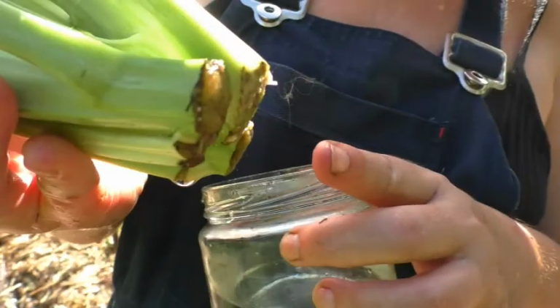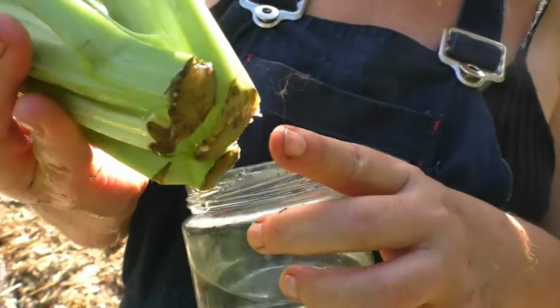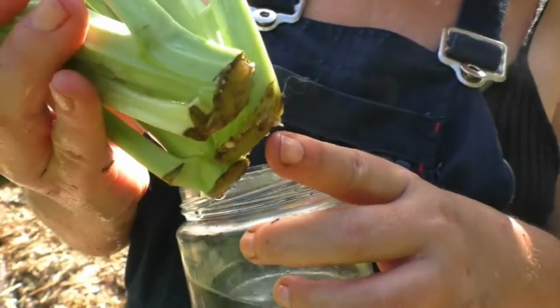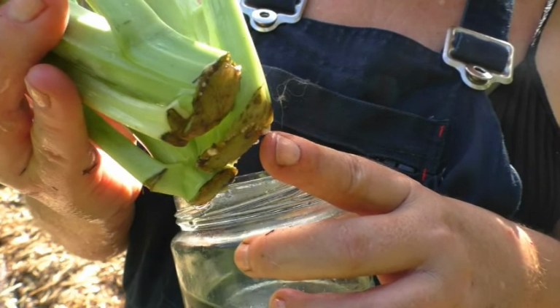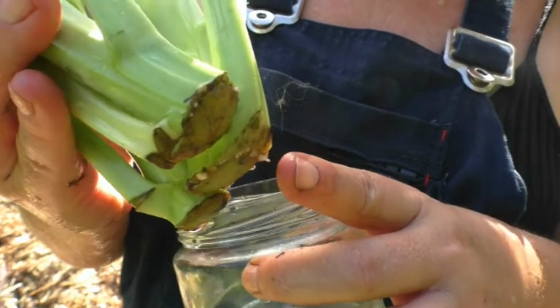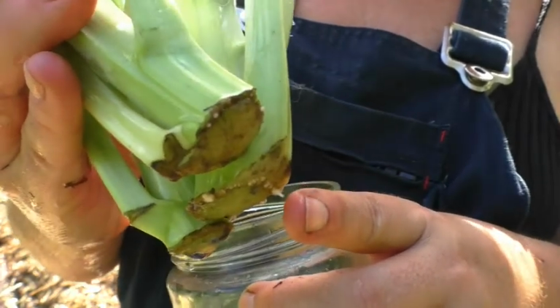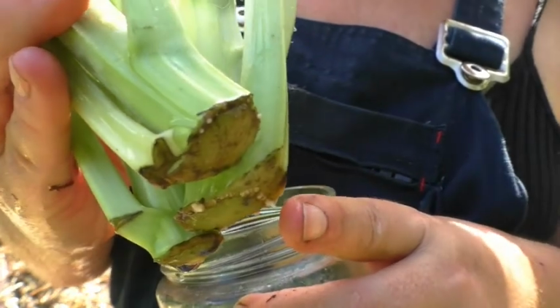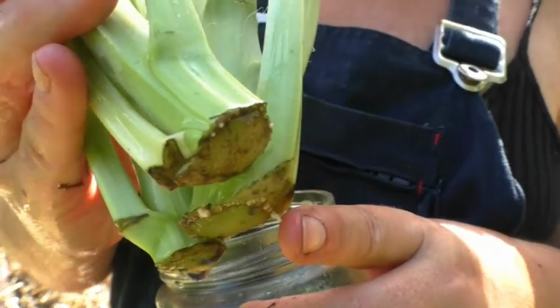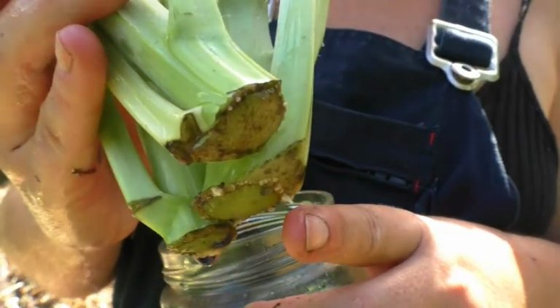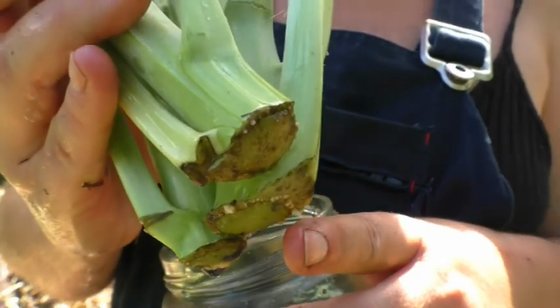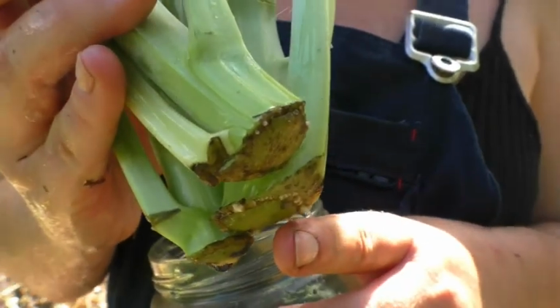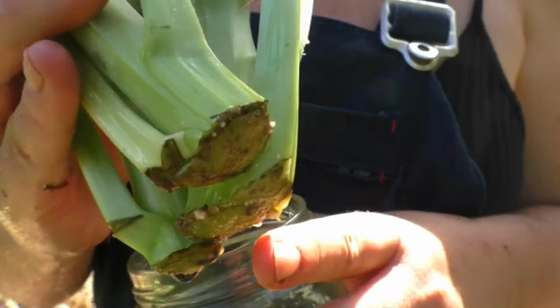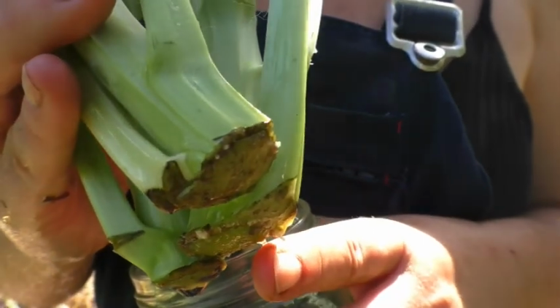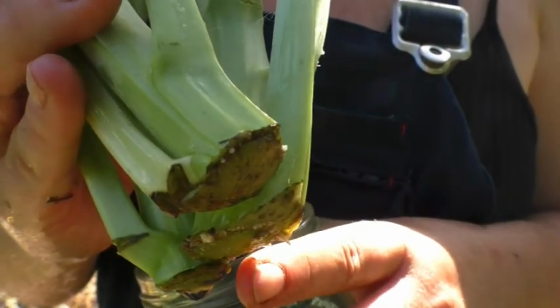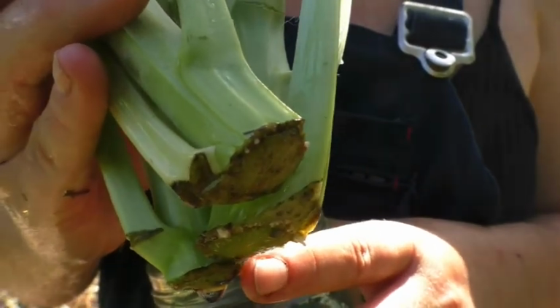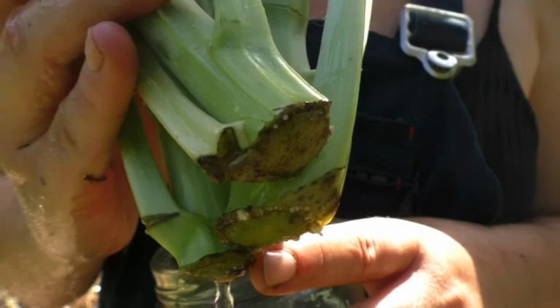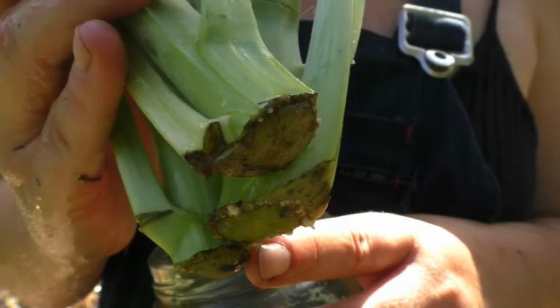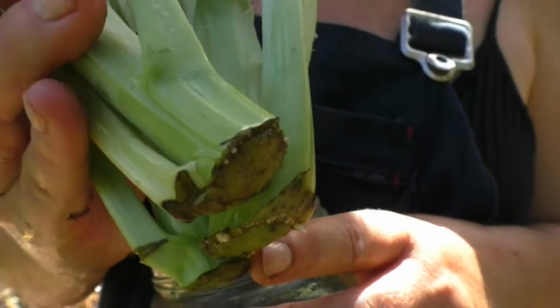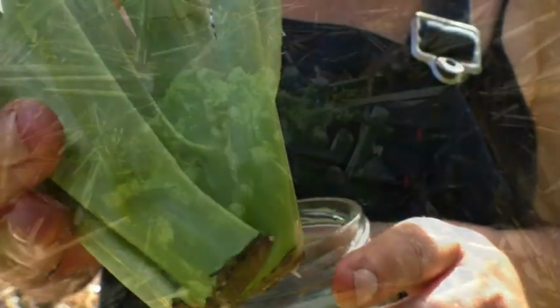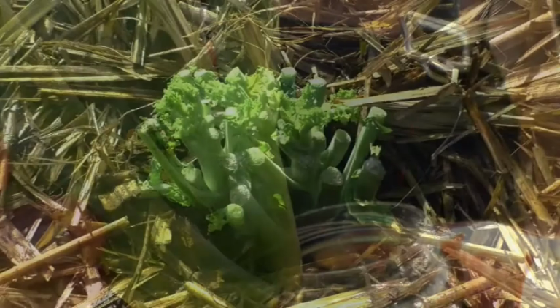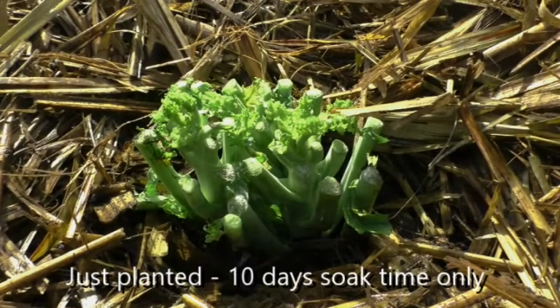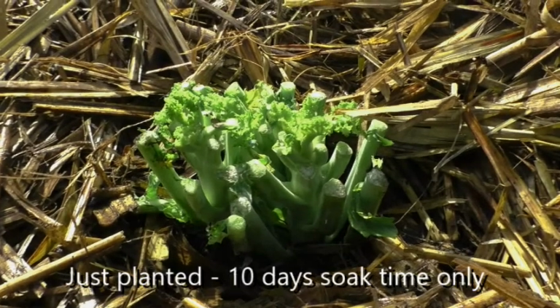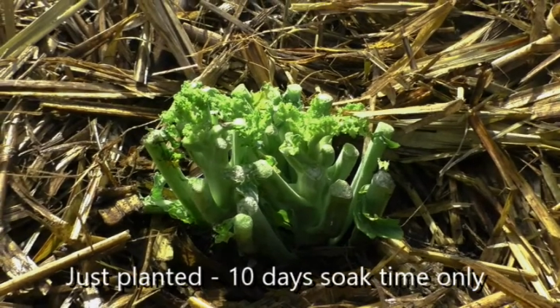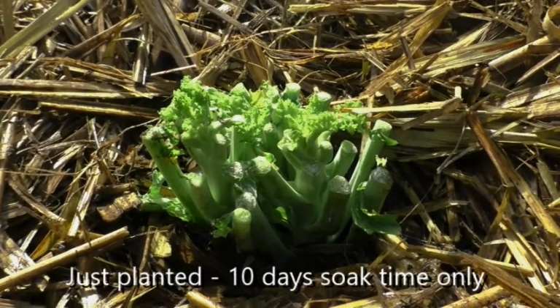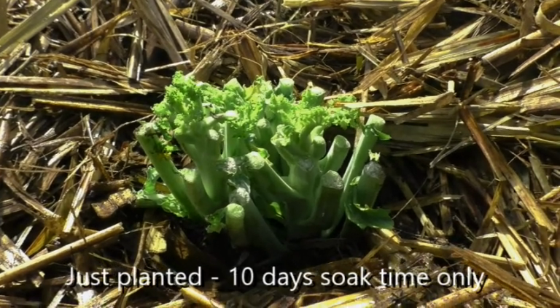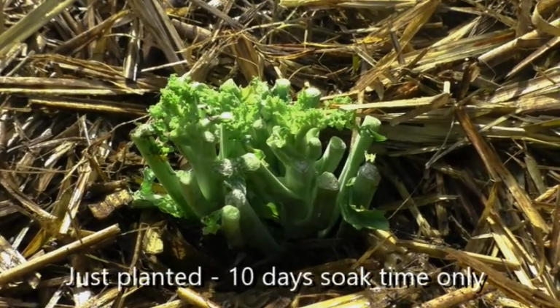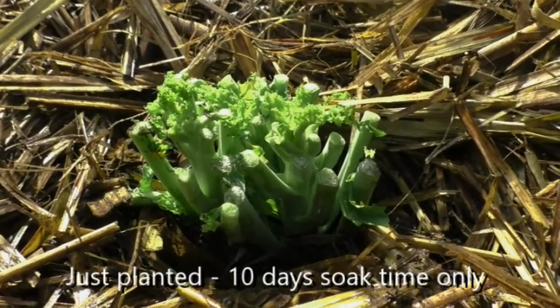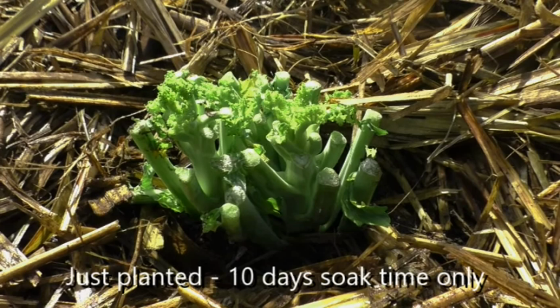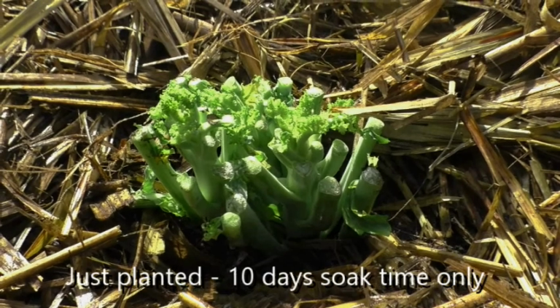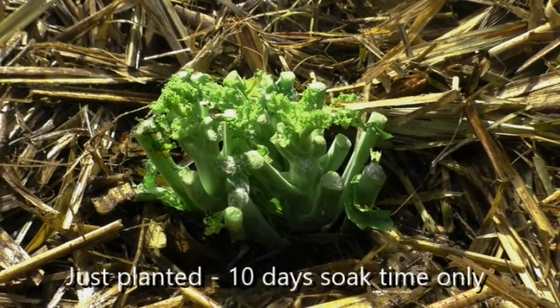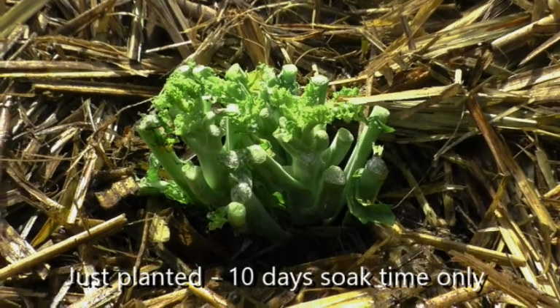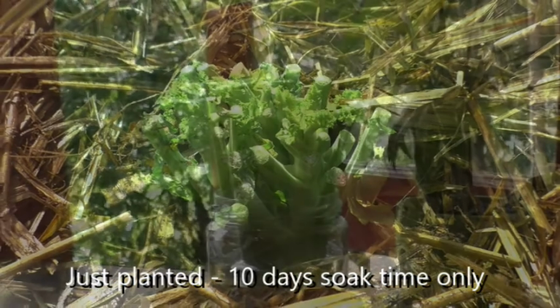They really only took on one of them, so only one of the plants really grew. You could leave your kale in the water for longer if you like, and you can see after about 10 days that there were some leaves growing.